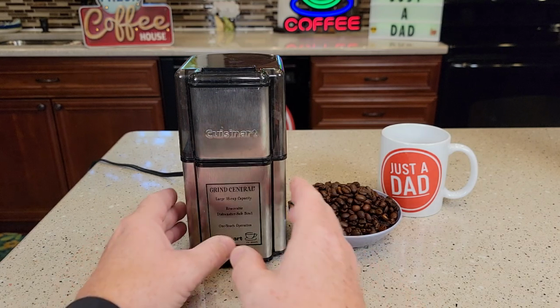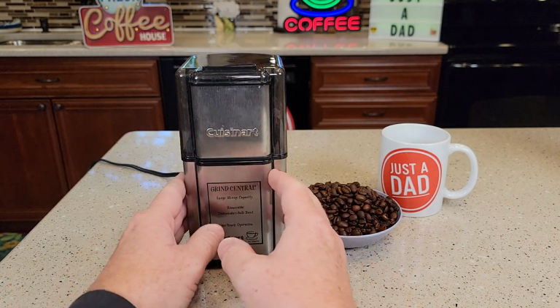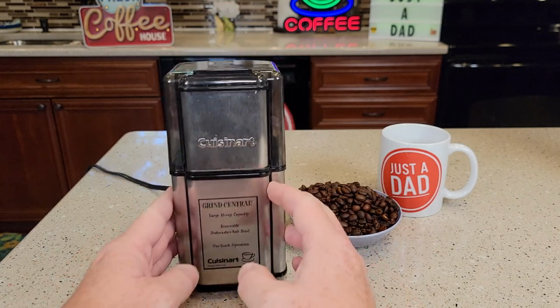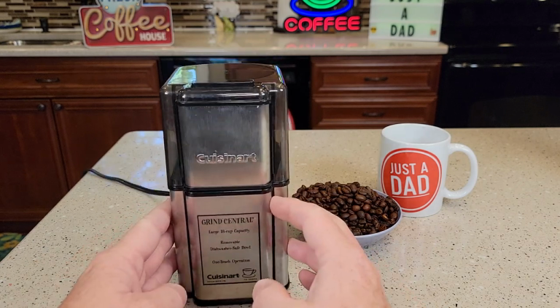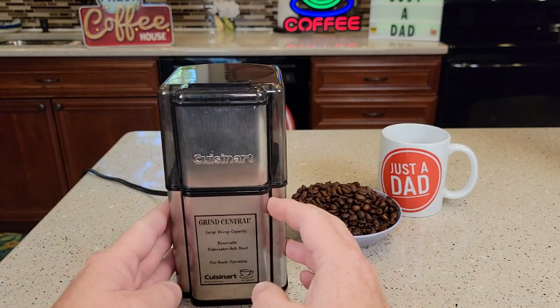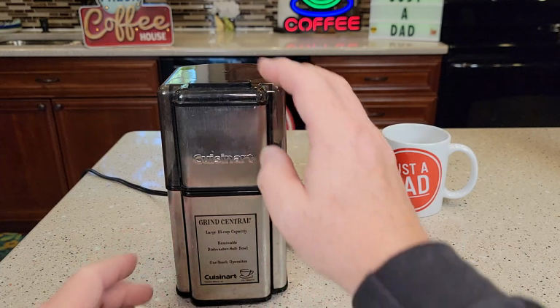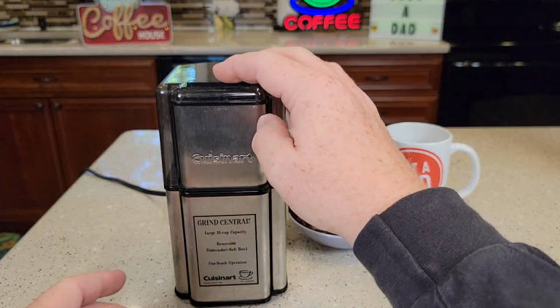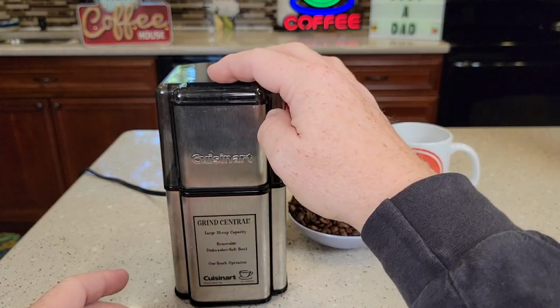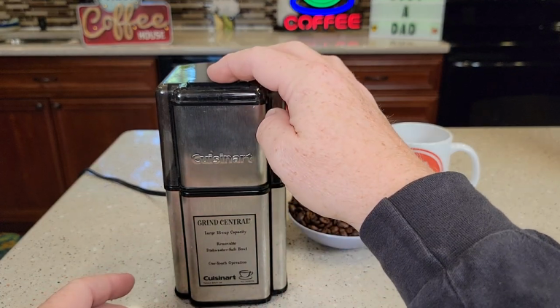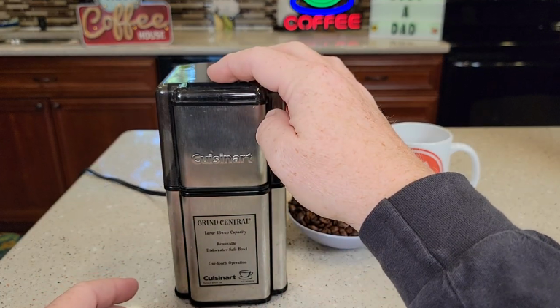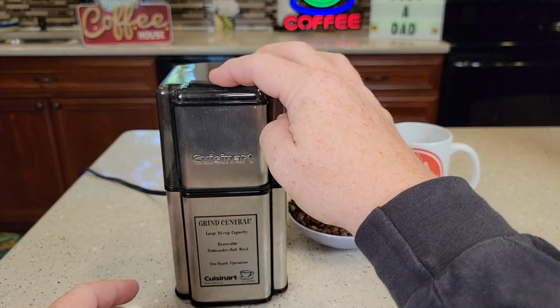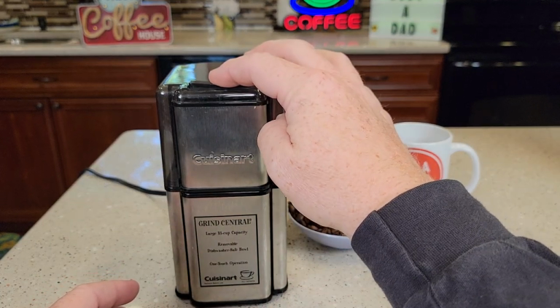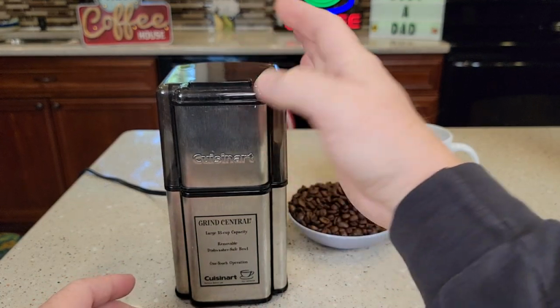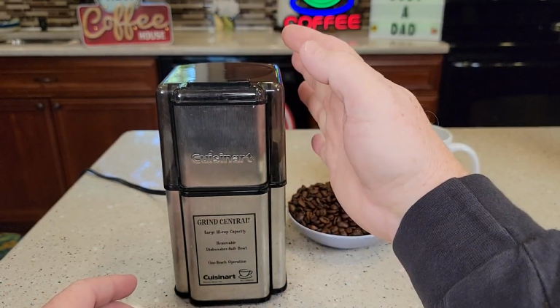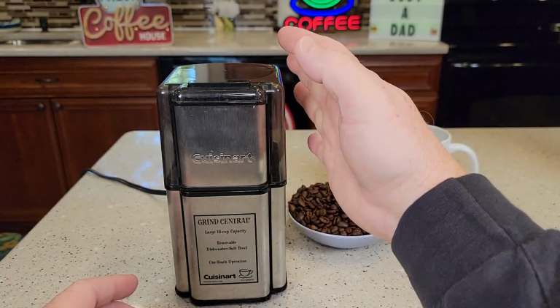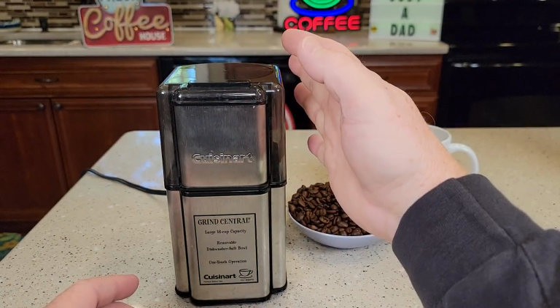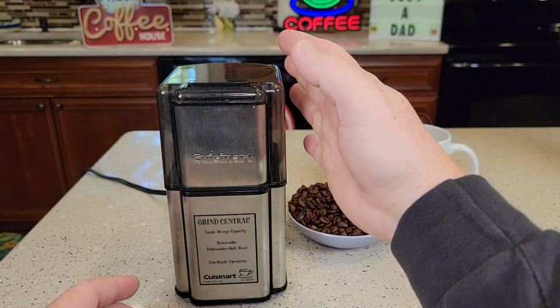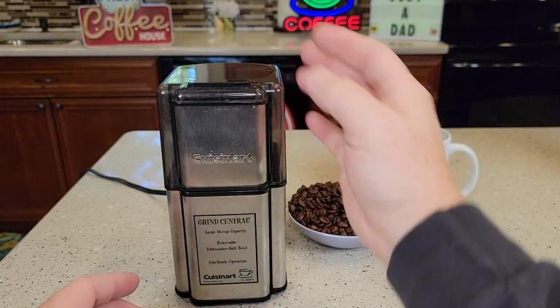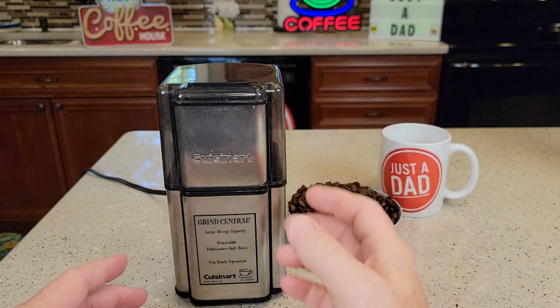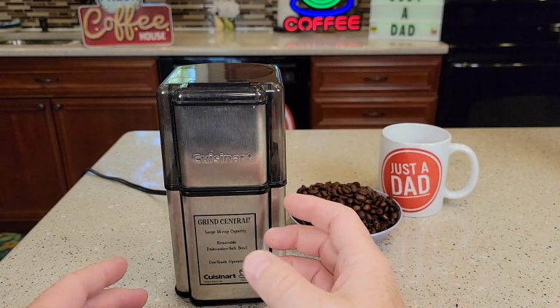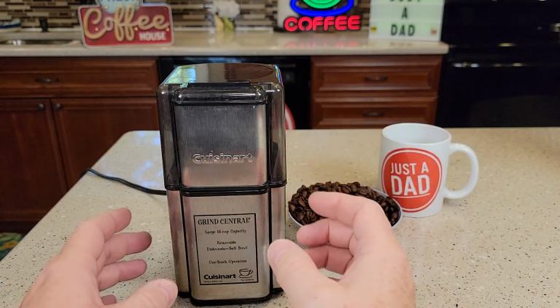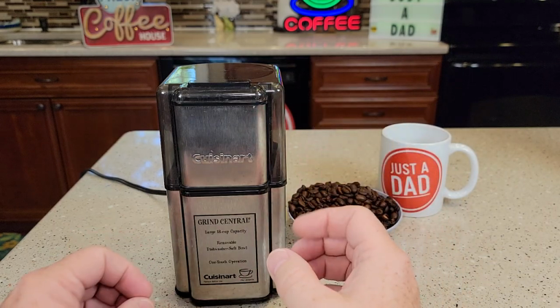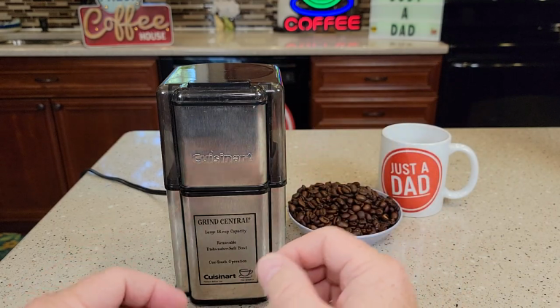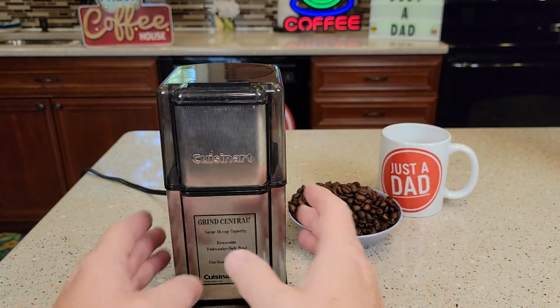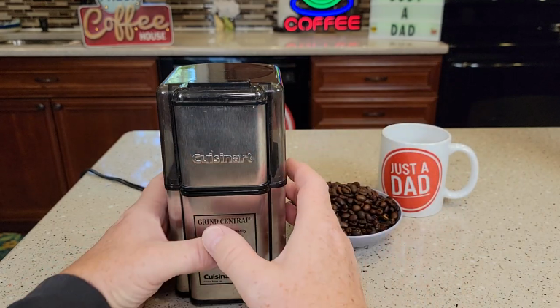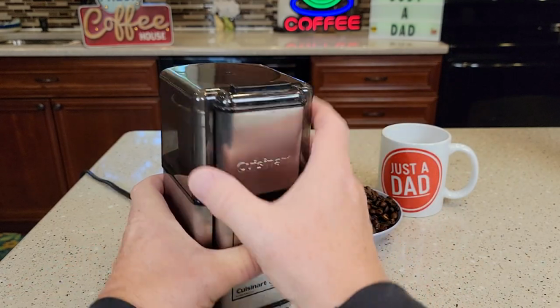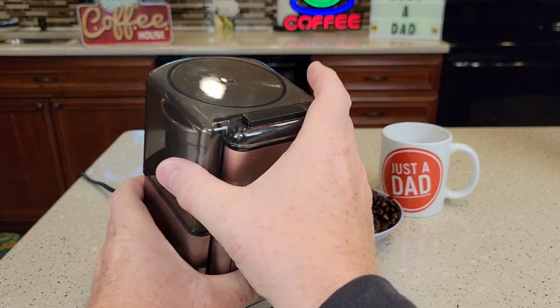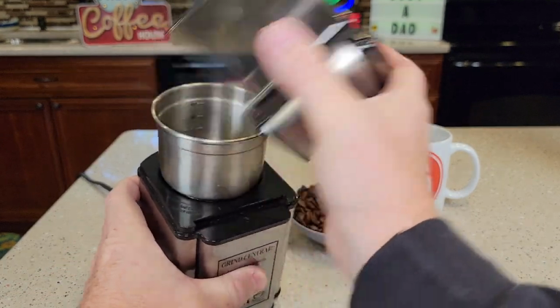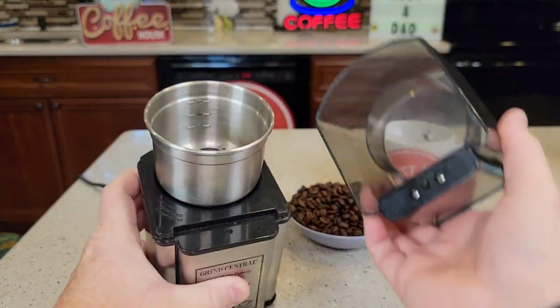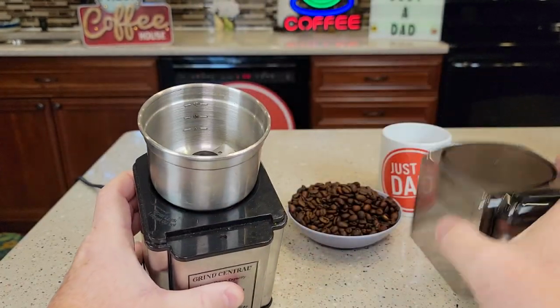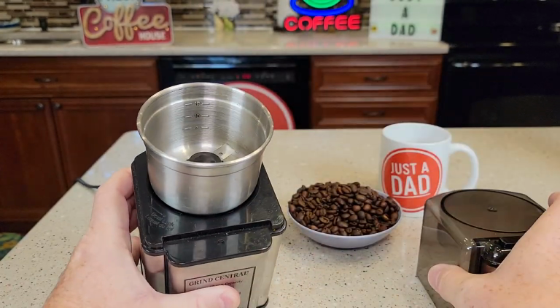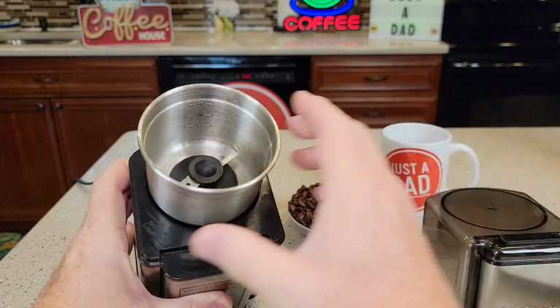It's very simple to operate. It only chops when you press this button — when you let up, it stops. So you've got to time it on how long you want it to go.